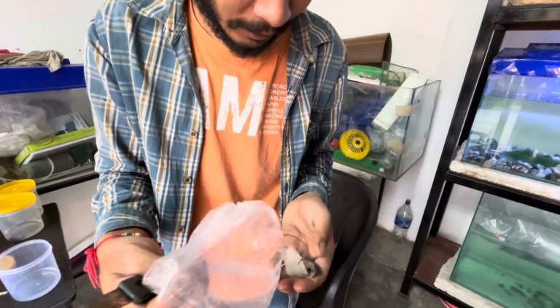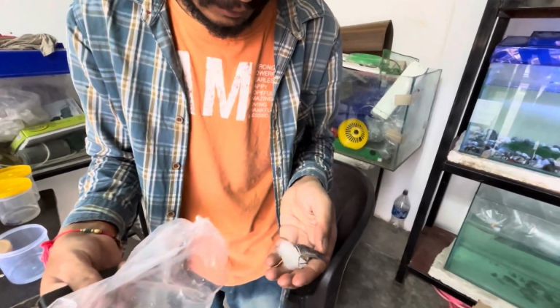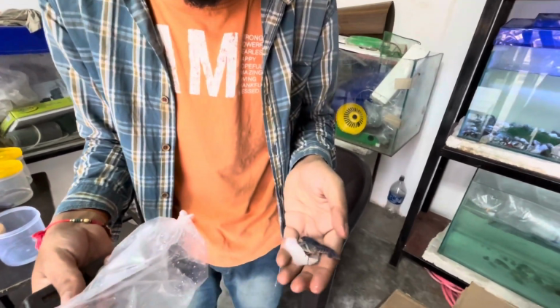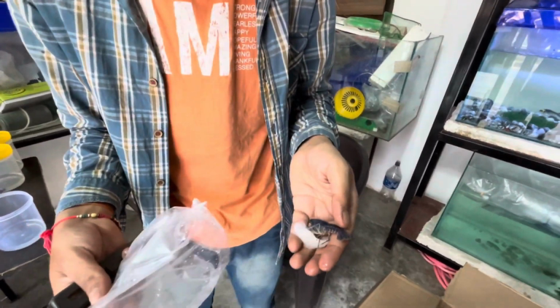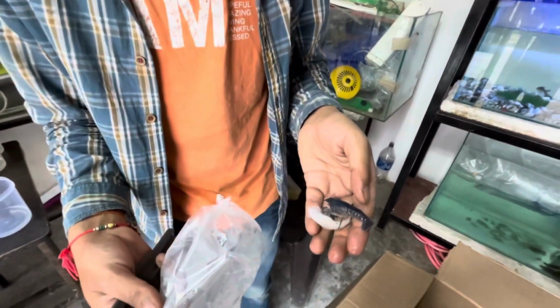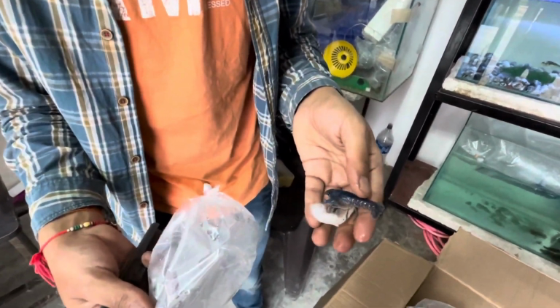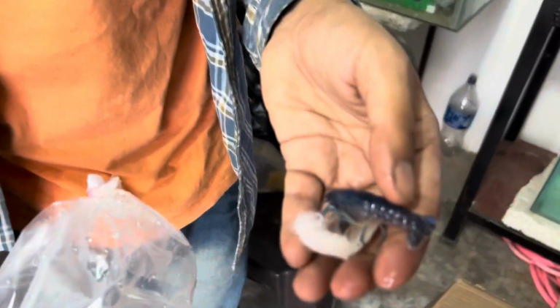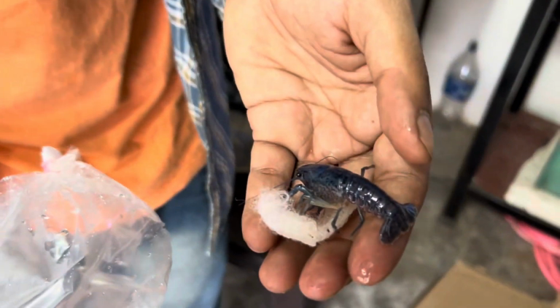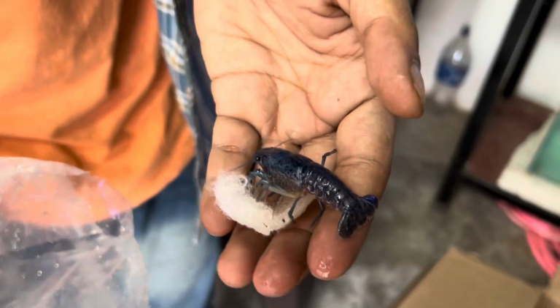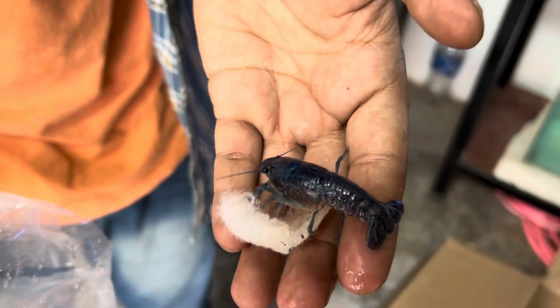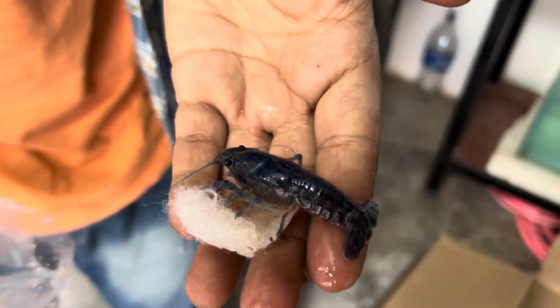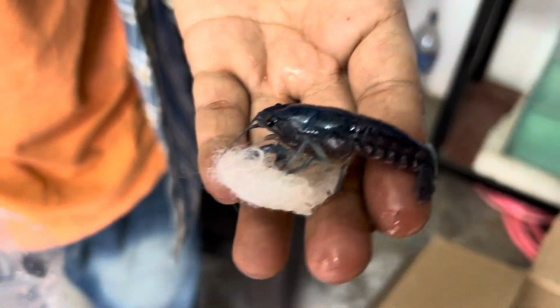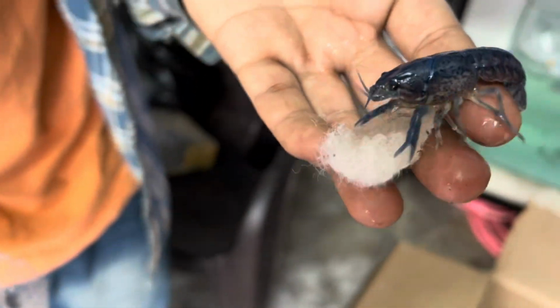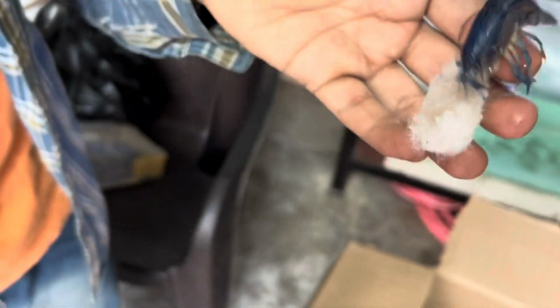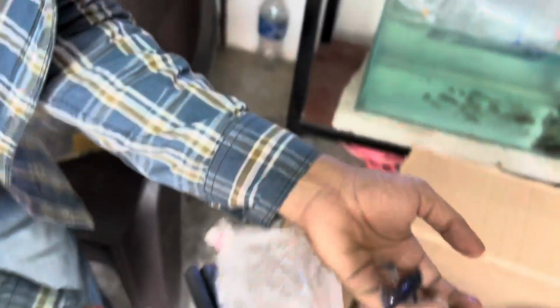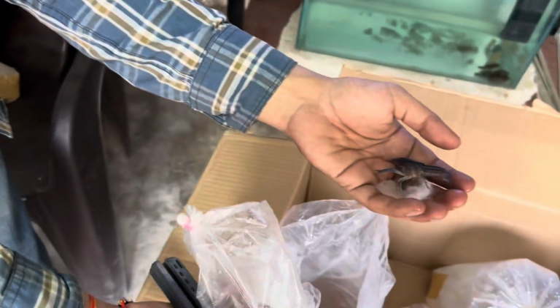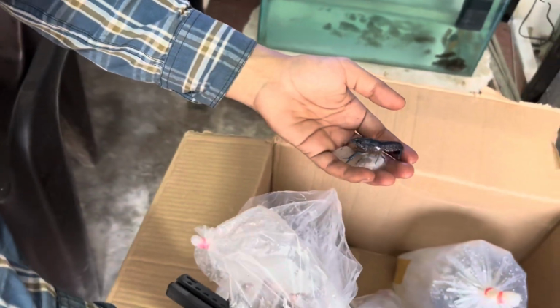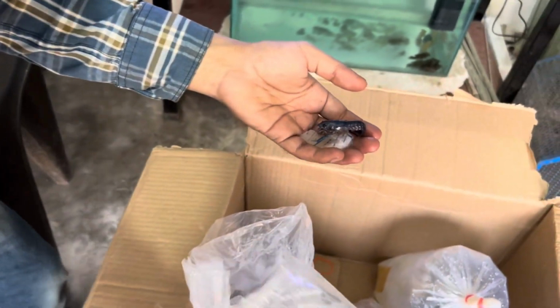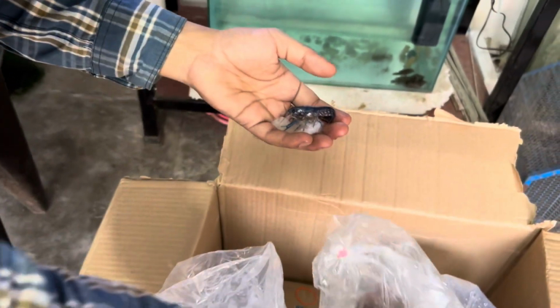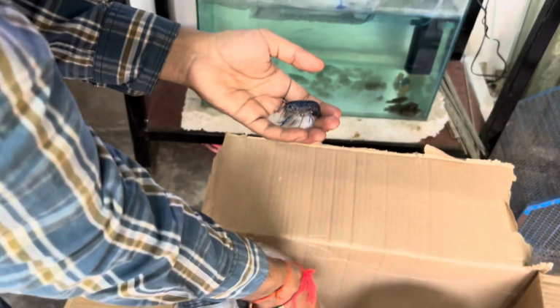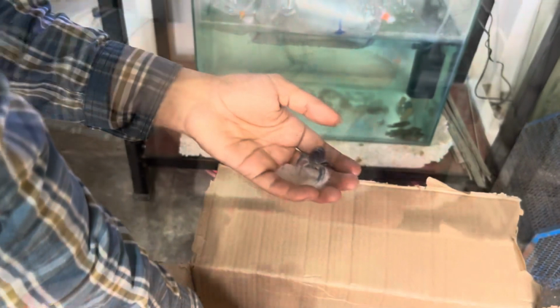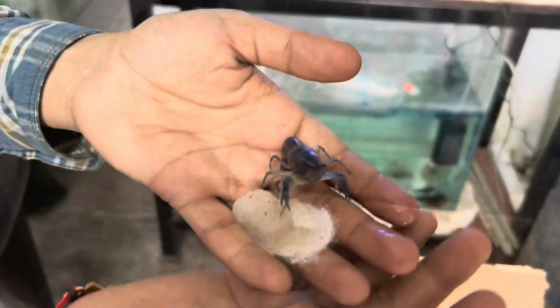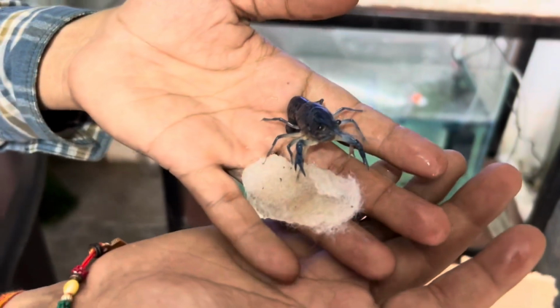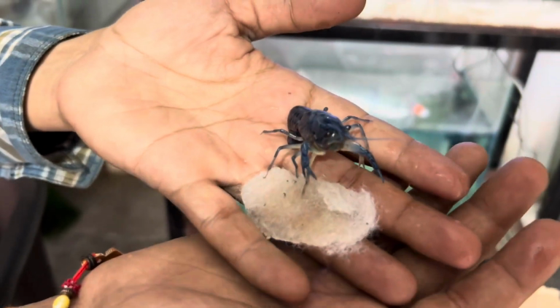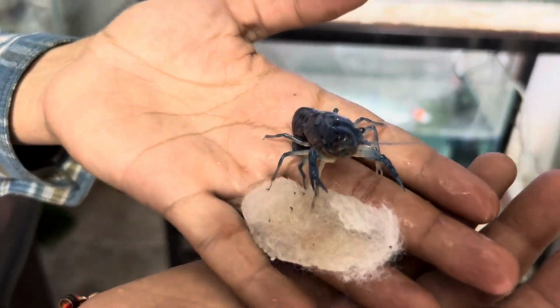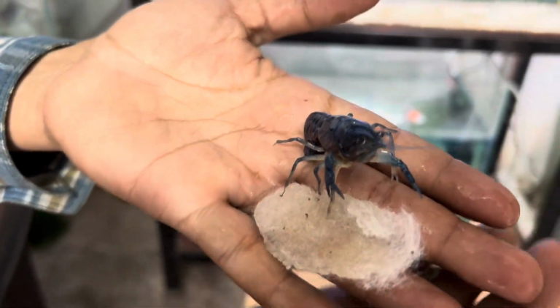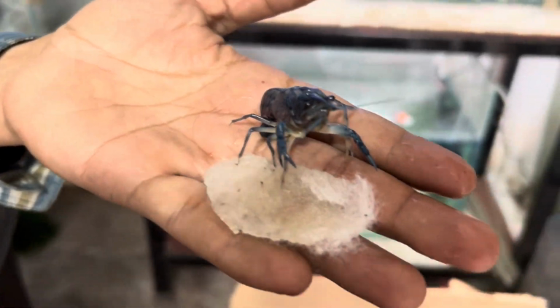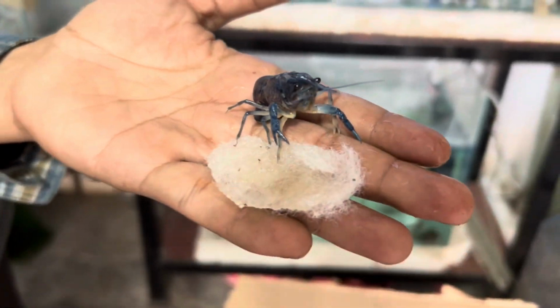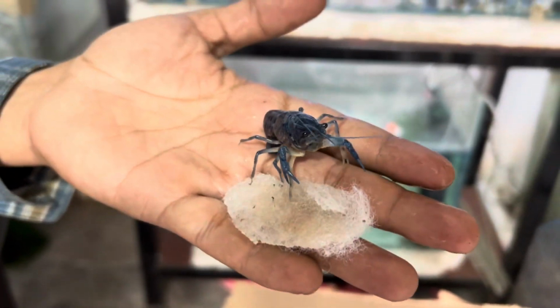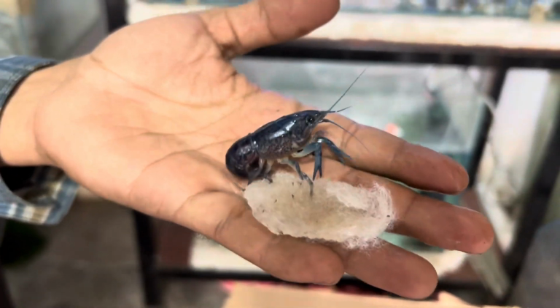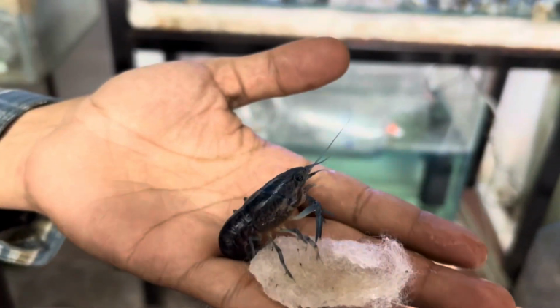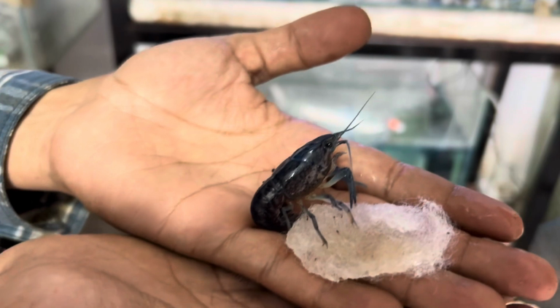This is a freshwater lobster — it is a blue color. I am excited for this new thing.